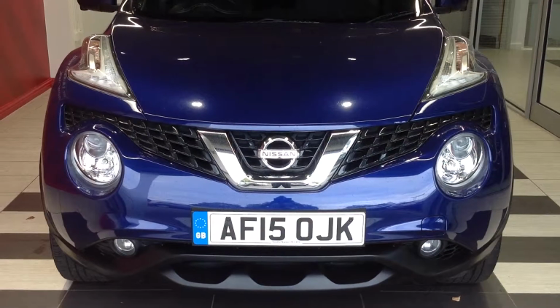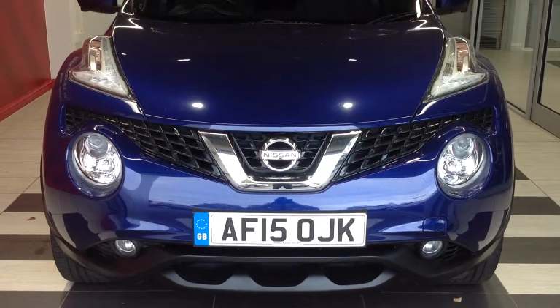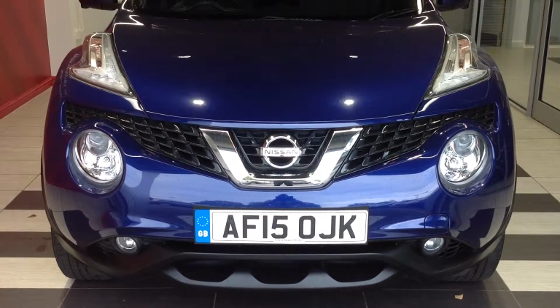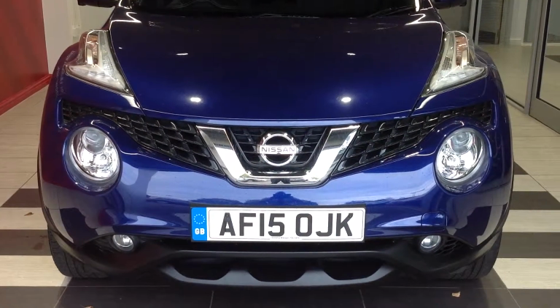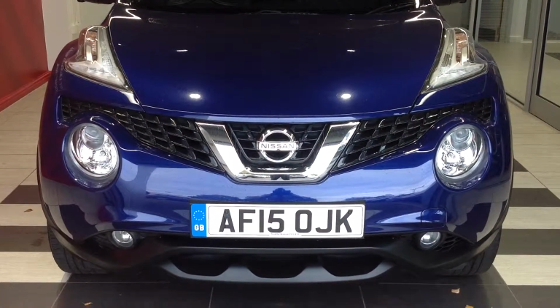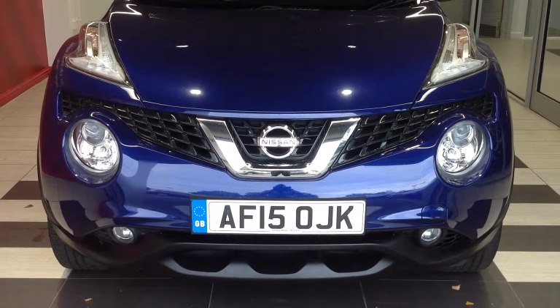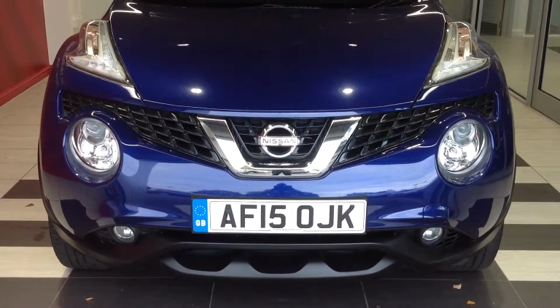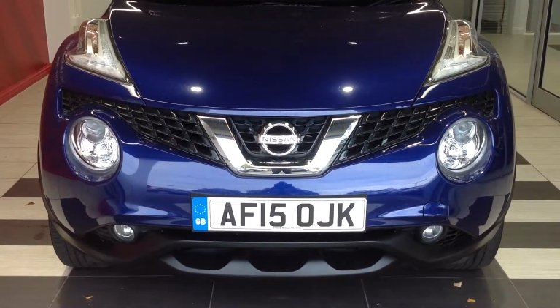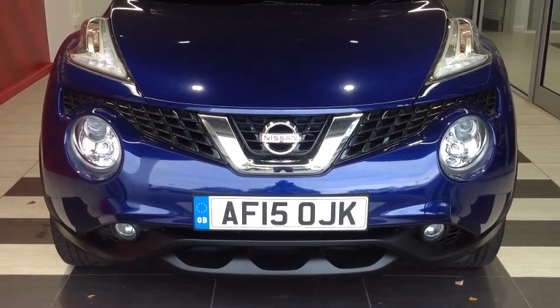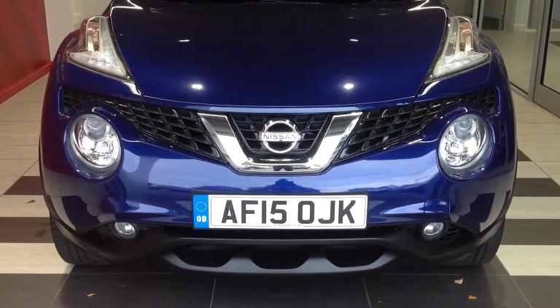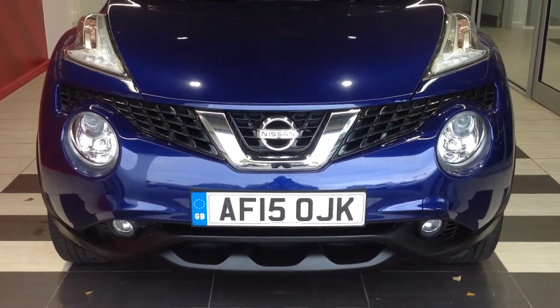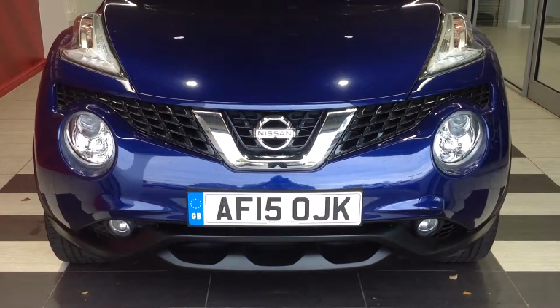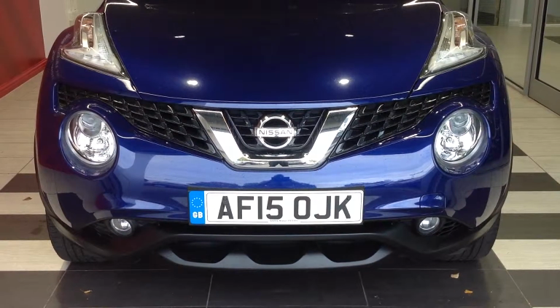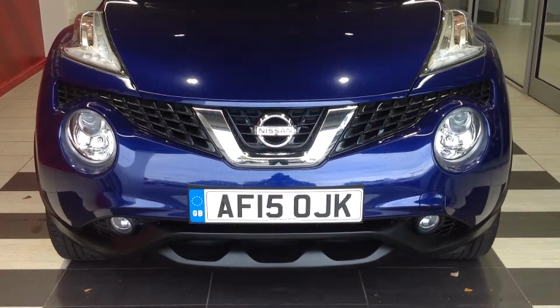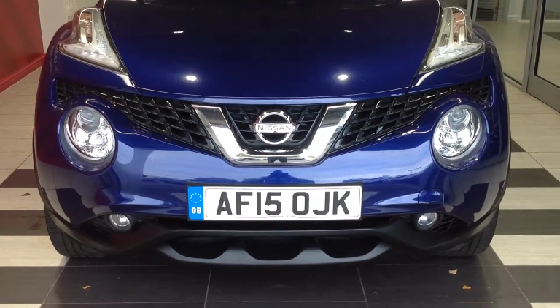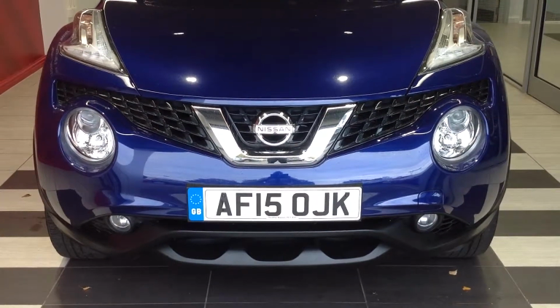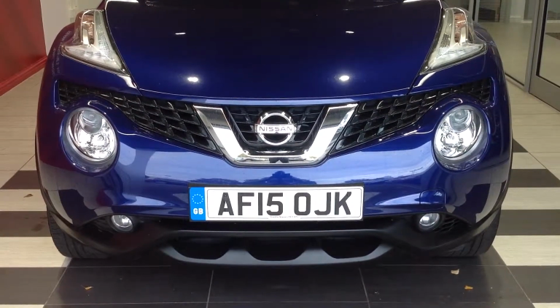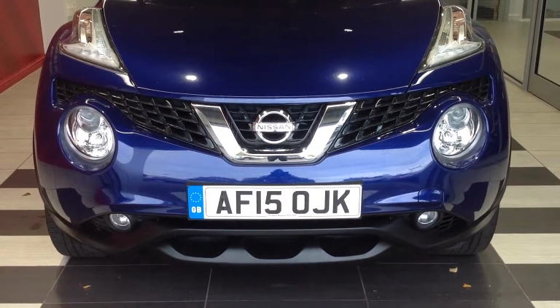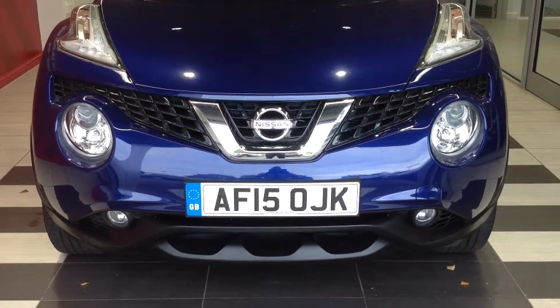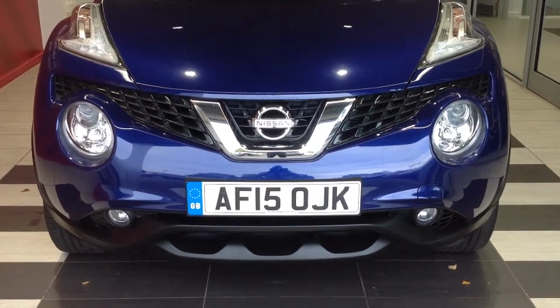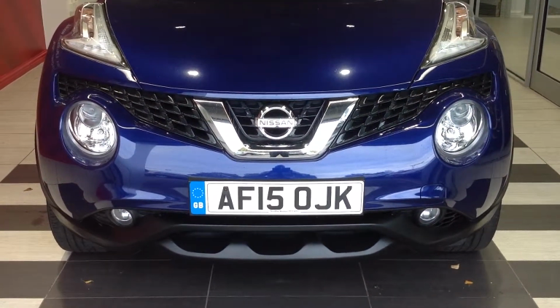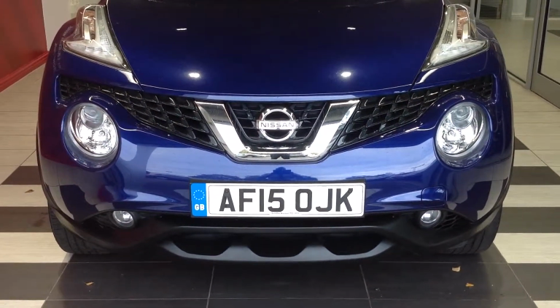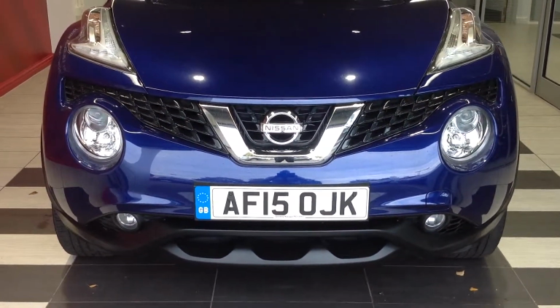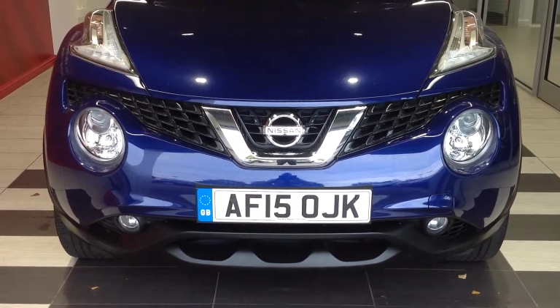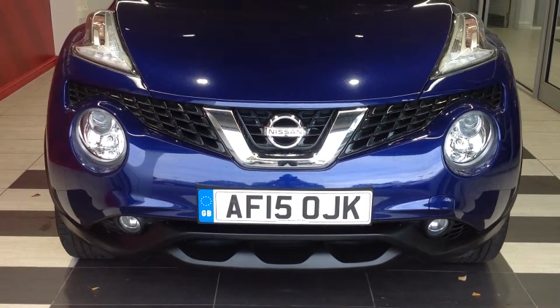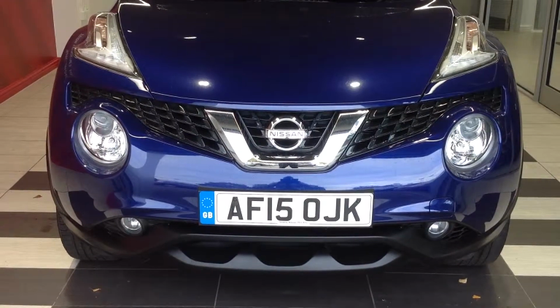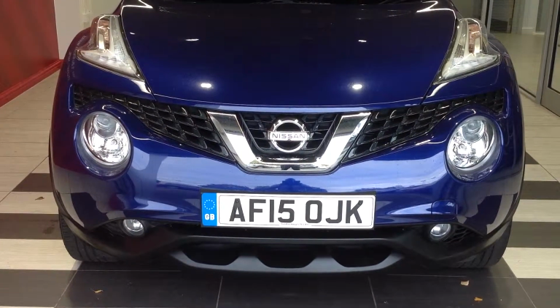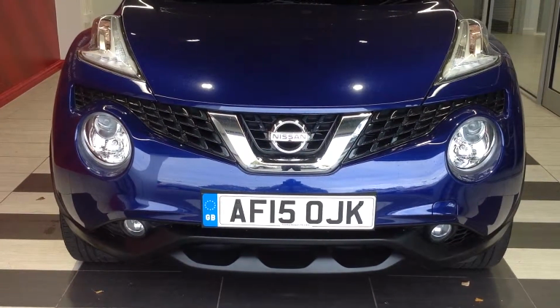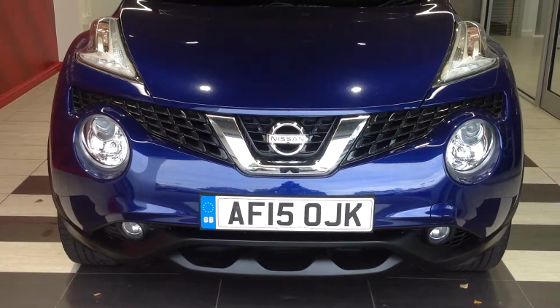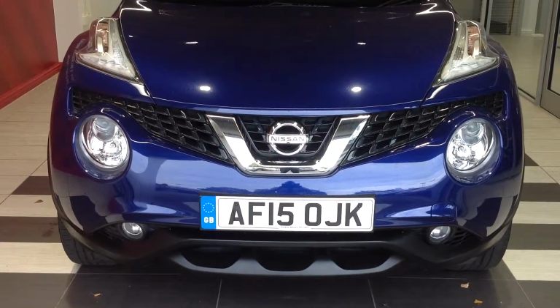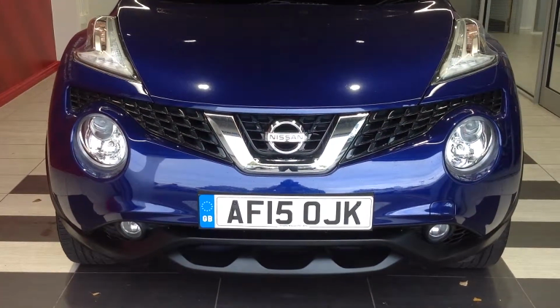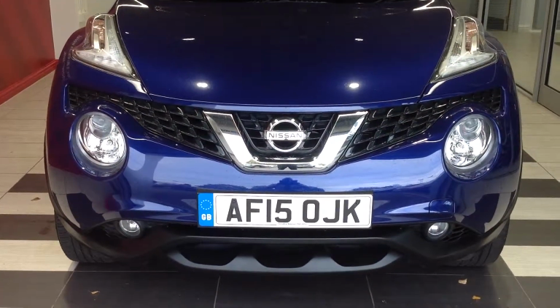Hi and welcome to Smith's Nissan in Peterborough. My name's Darren and I'm going to give you a quick walk around of the Nissan Juke 1.2 petrol Techna, registration number Alpha Foxtrot 1.5 Oscar Juliet Kilo.